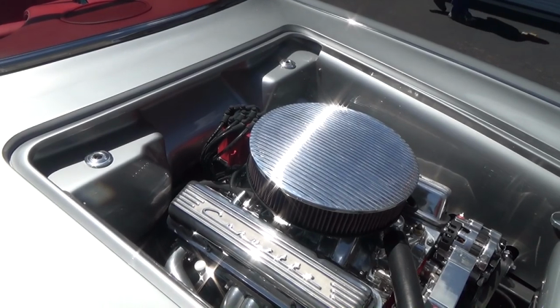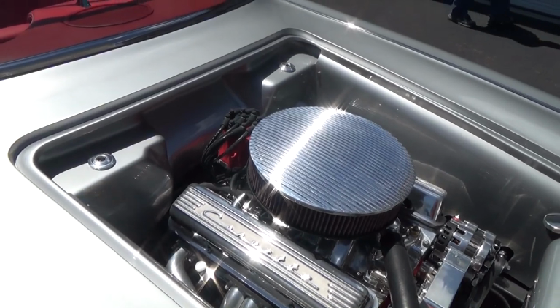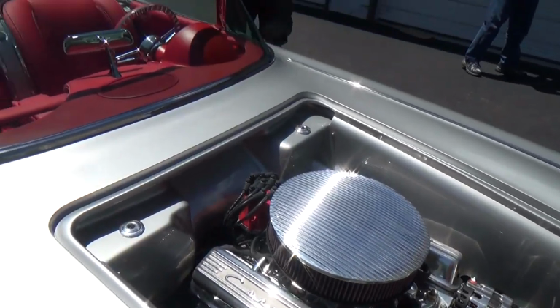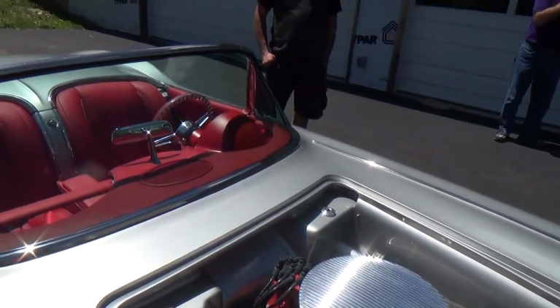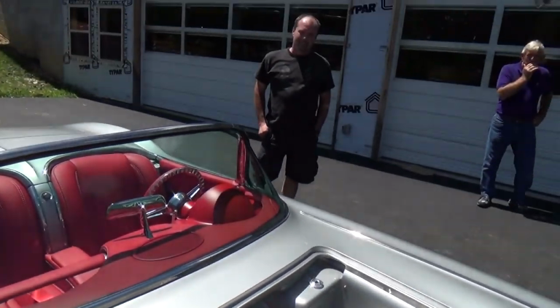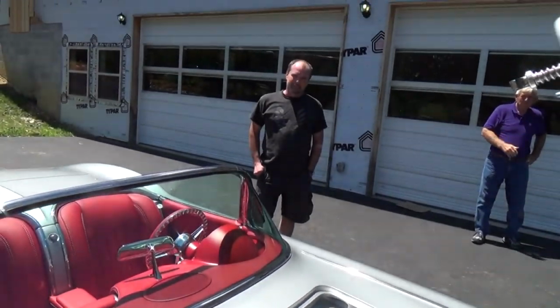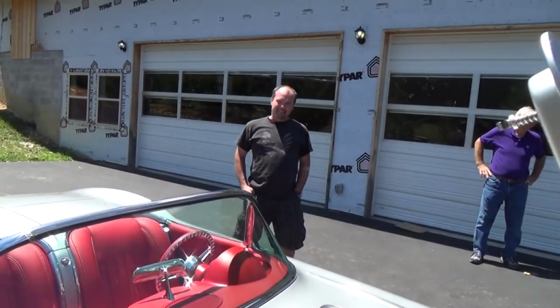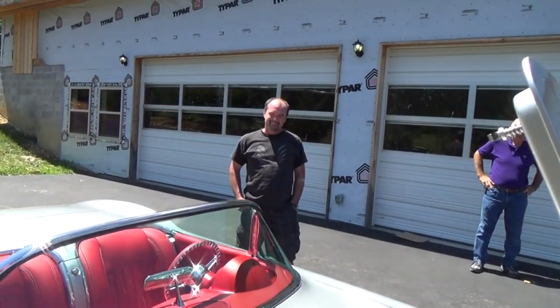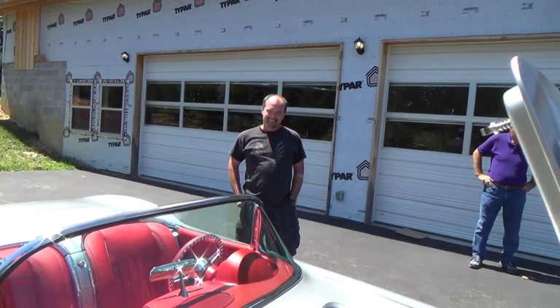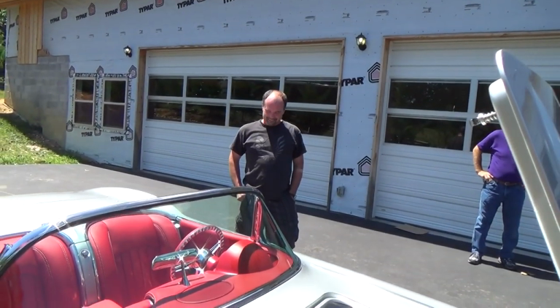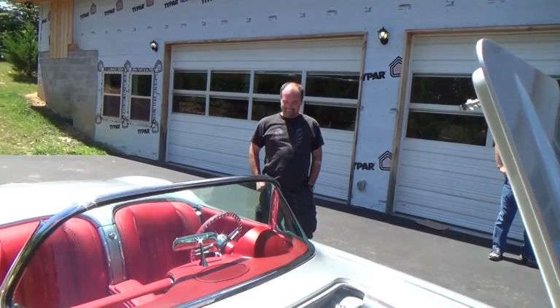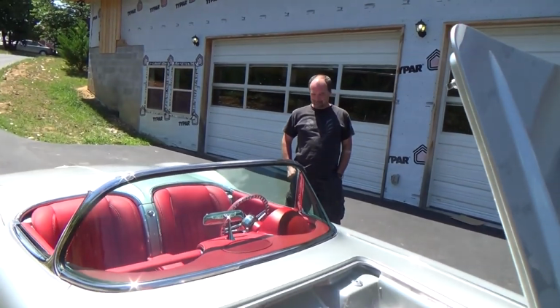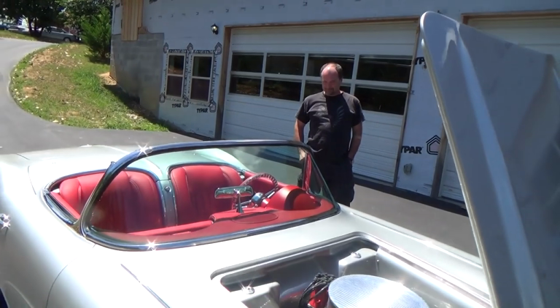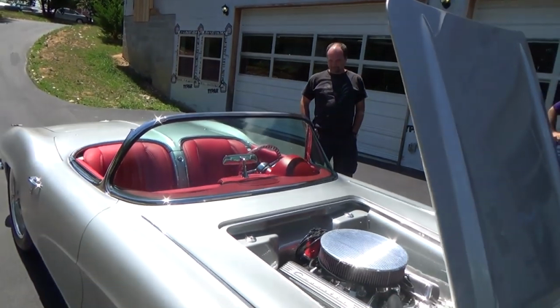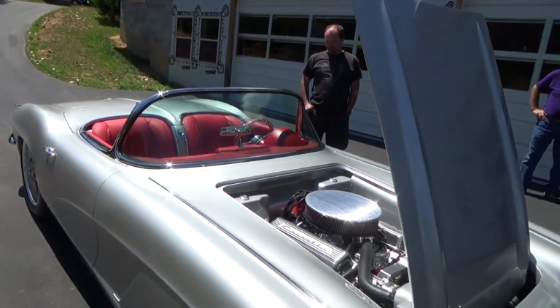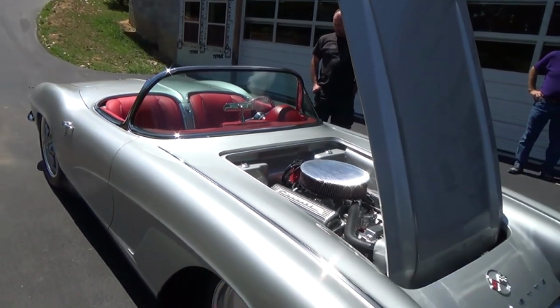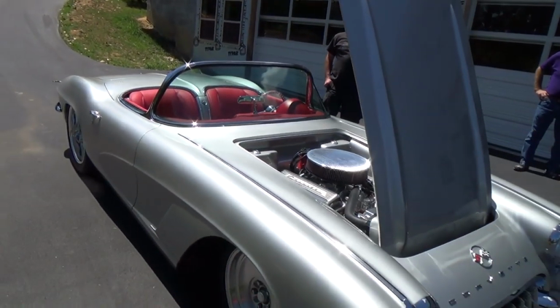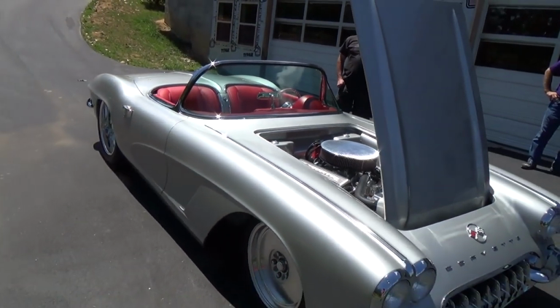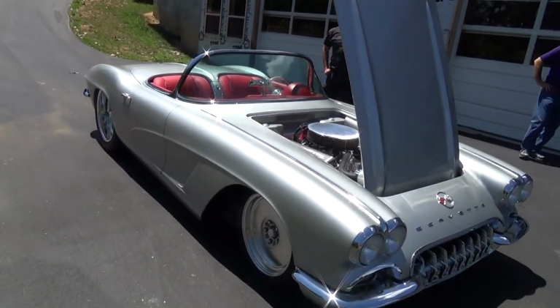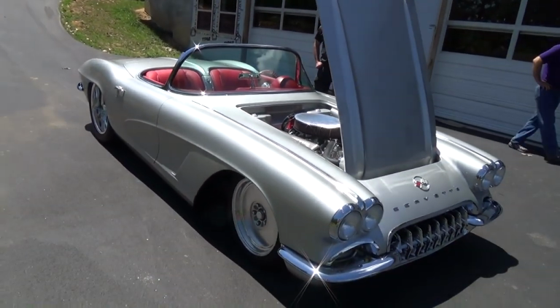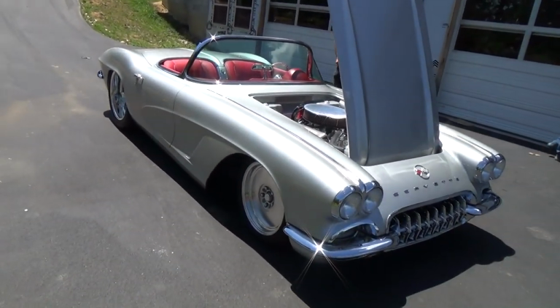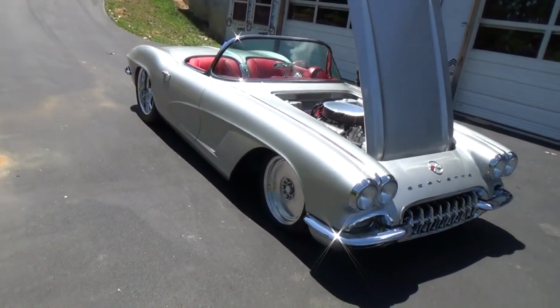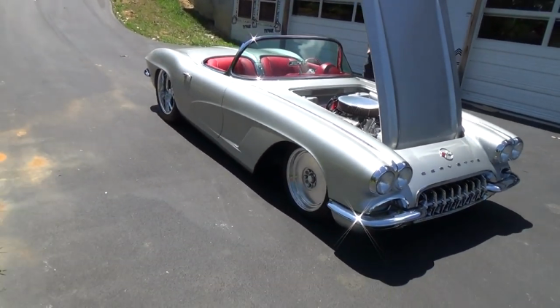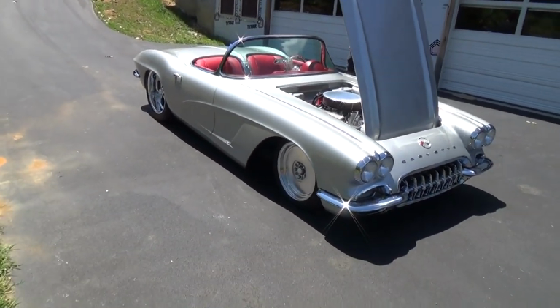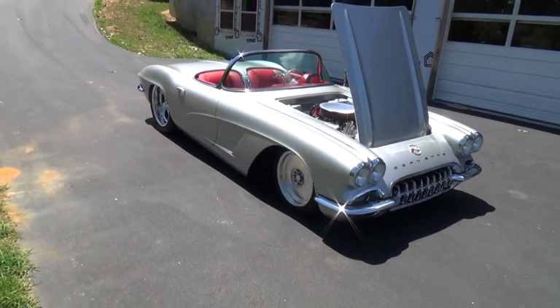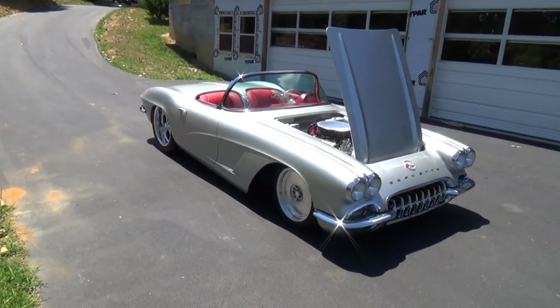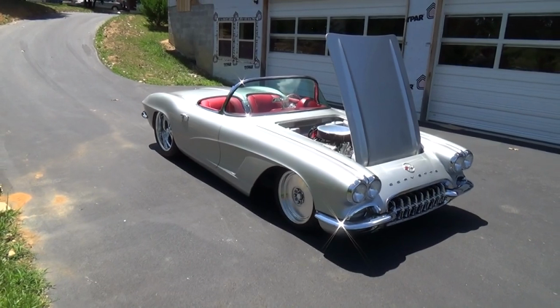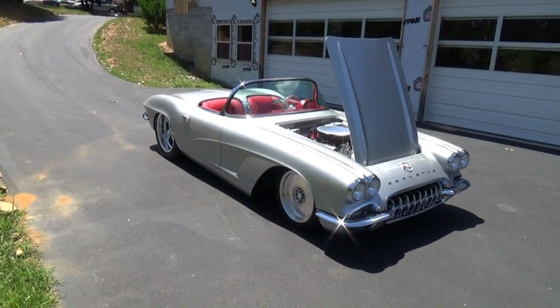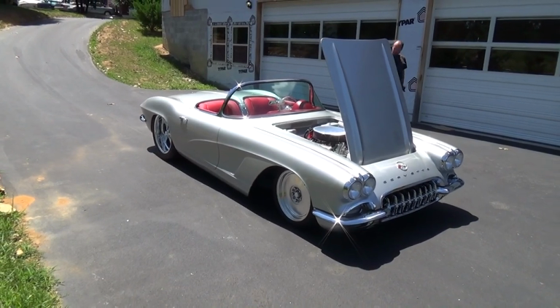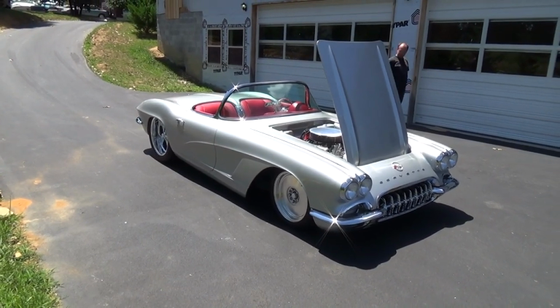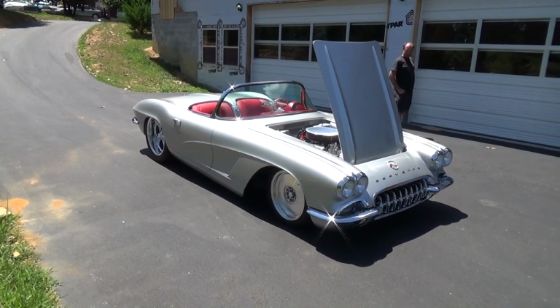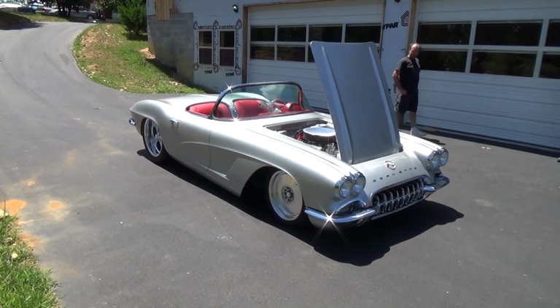Awesome brother, you rocked another one! Appreciate it, Scotty. Thank you, Steve. There you go folks — that's a 62 Corvette, Jack Shepherd's Corvette from Pro Auto Custom Interiors. Very cool — hope you all enjoyed it, see ya!